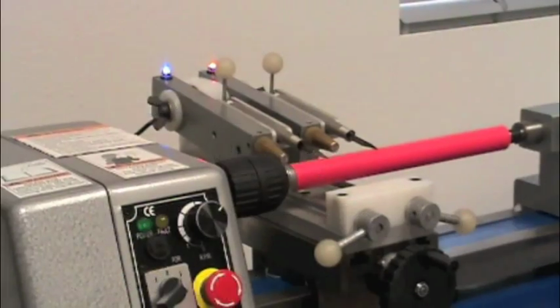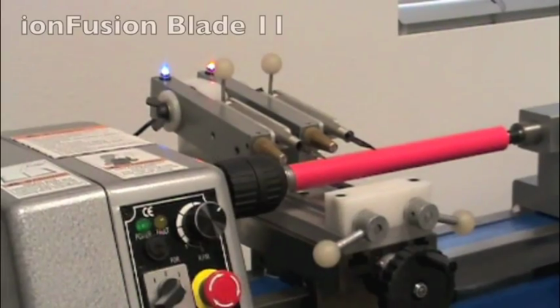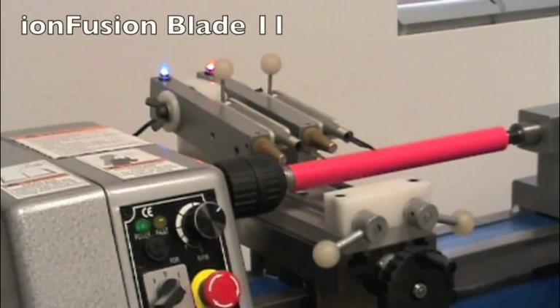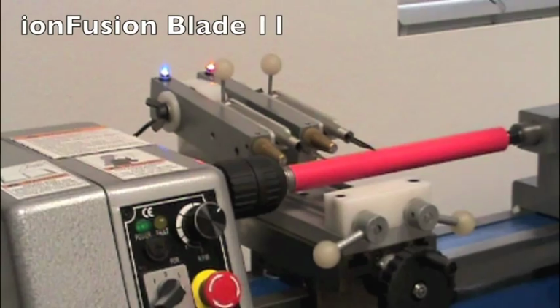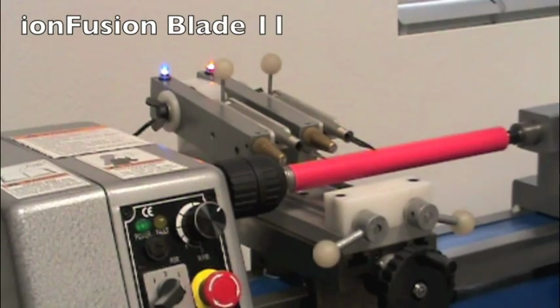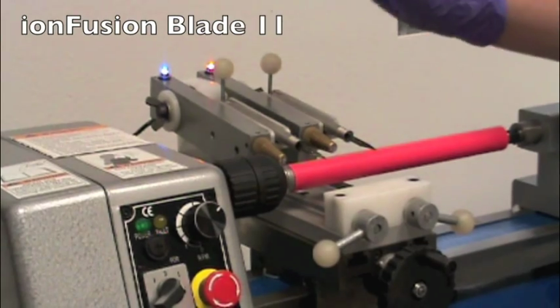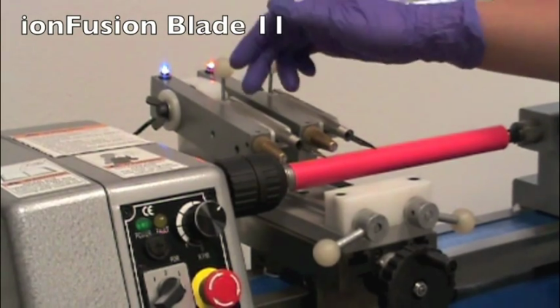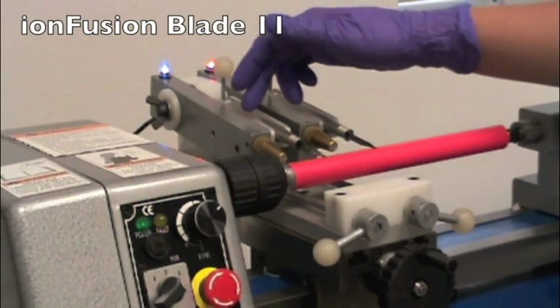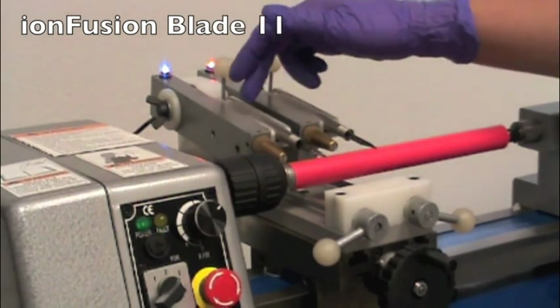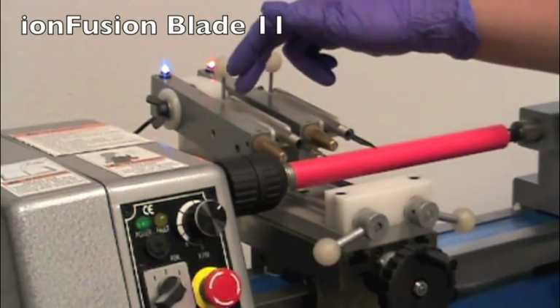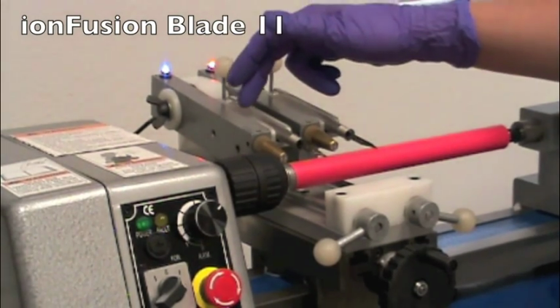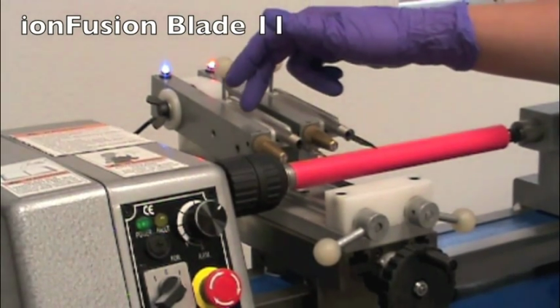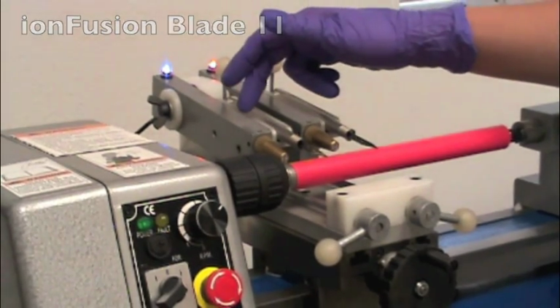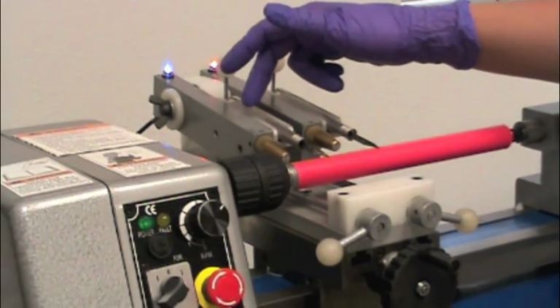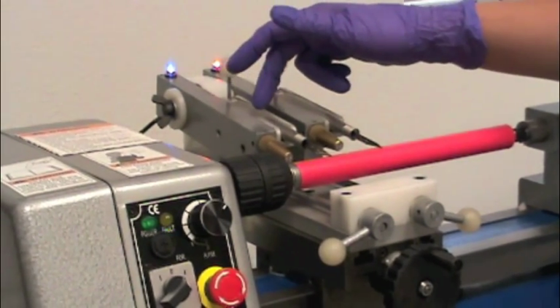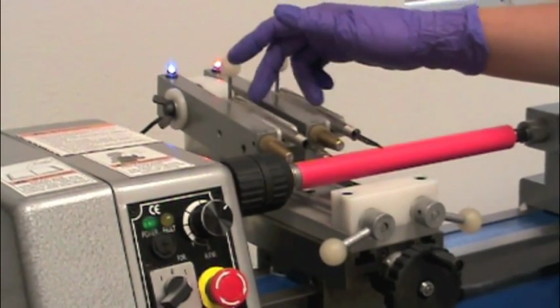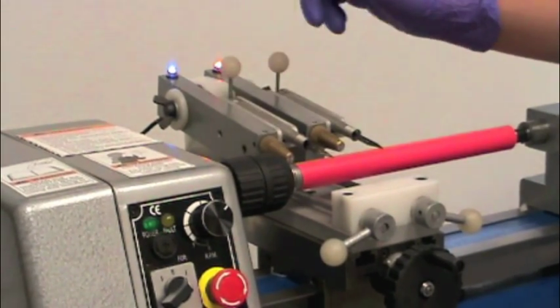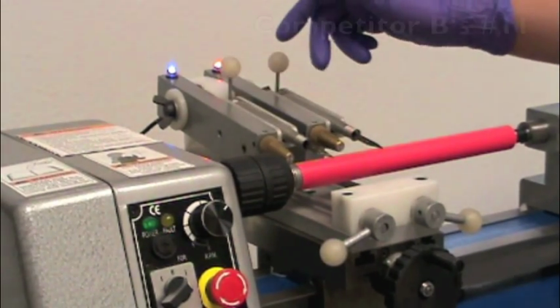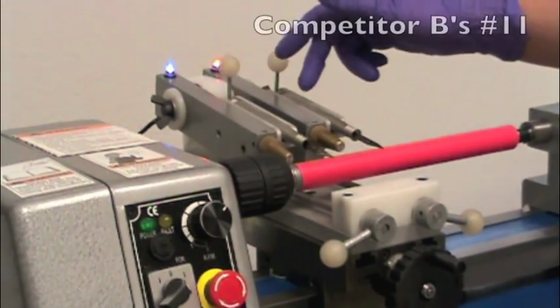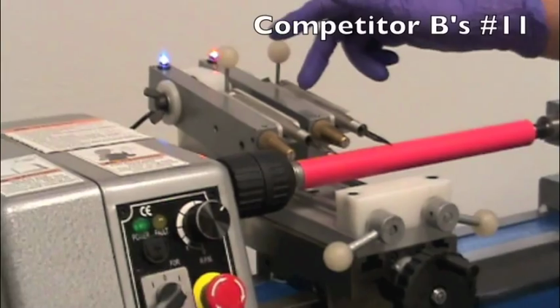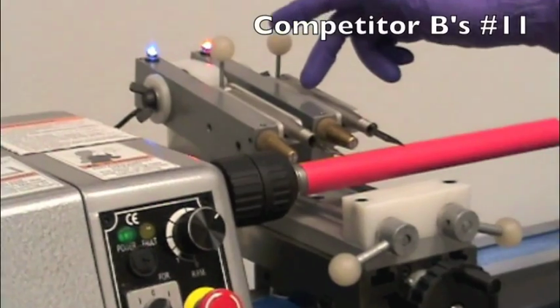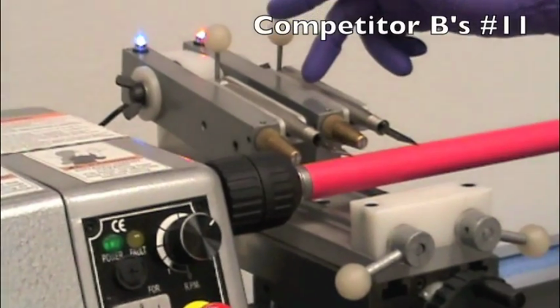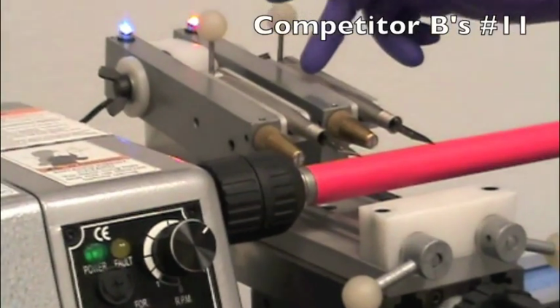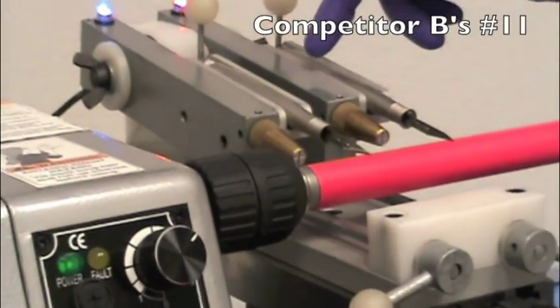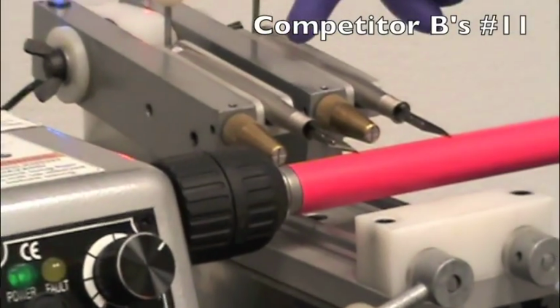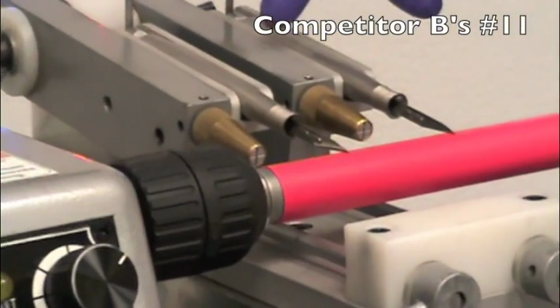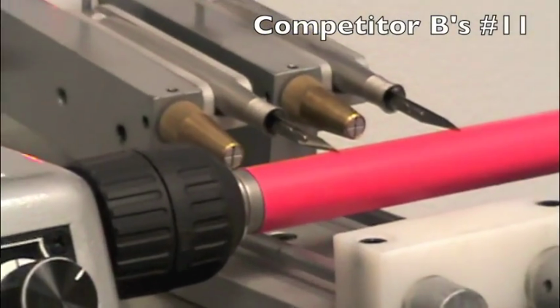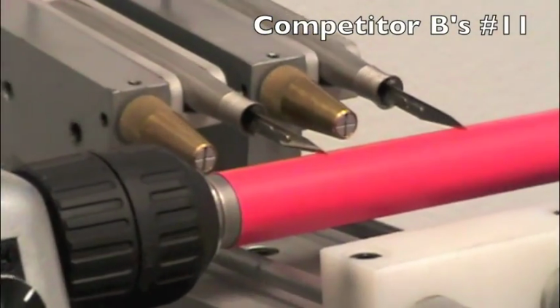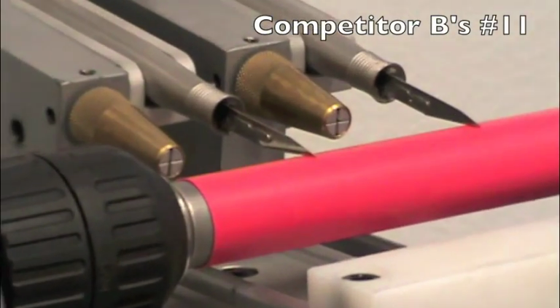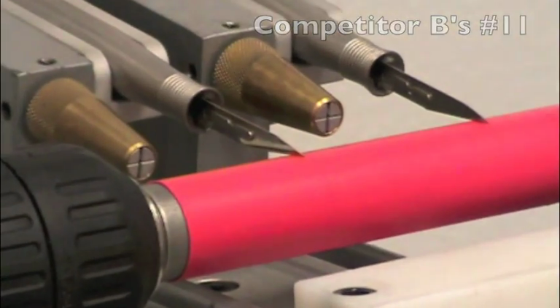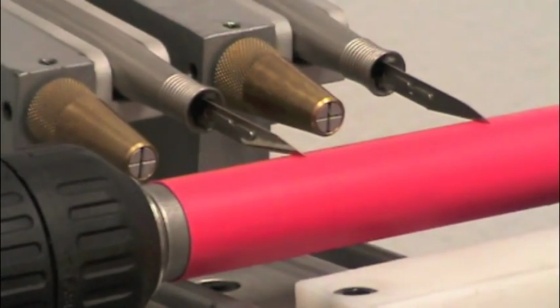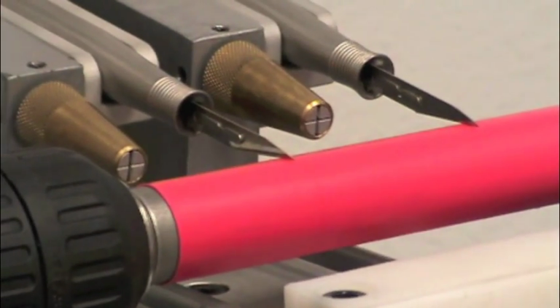In this test, we have the Ion Fusion number 11 scalpel blade on the left and competitor B's number 11 scalpel blade on the right. I will now start the test.